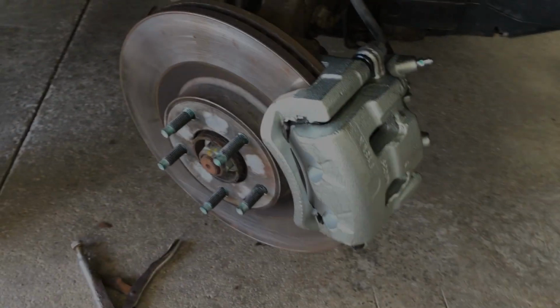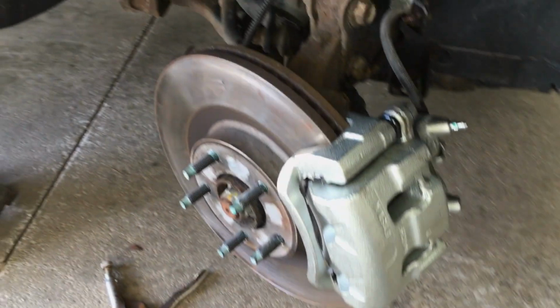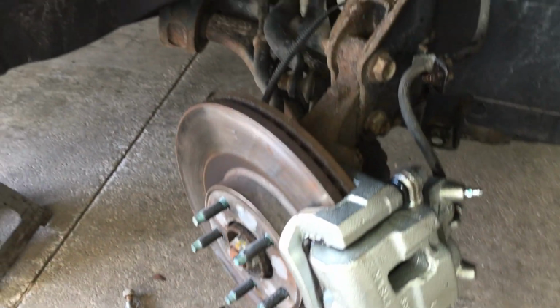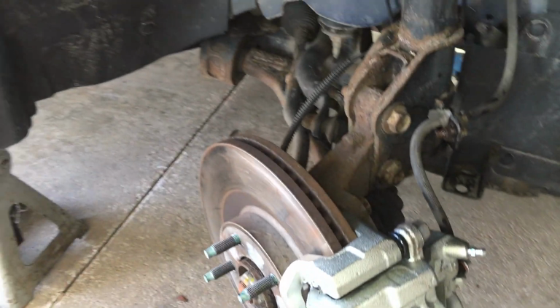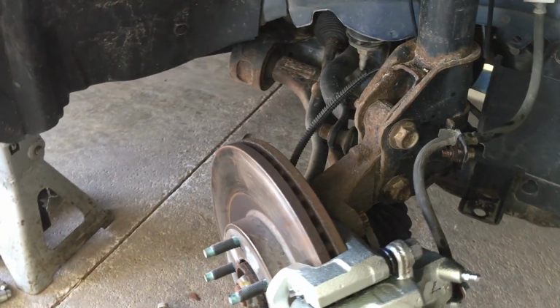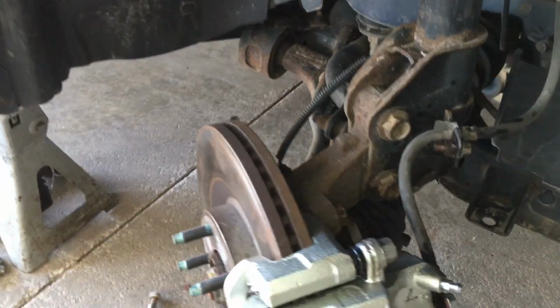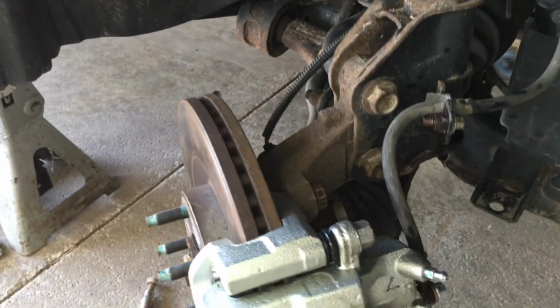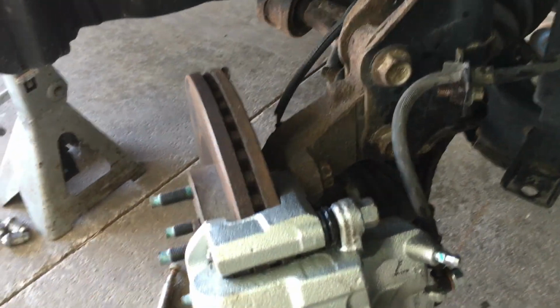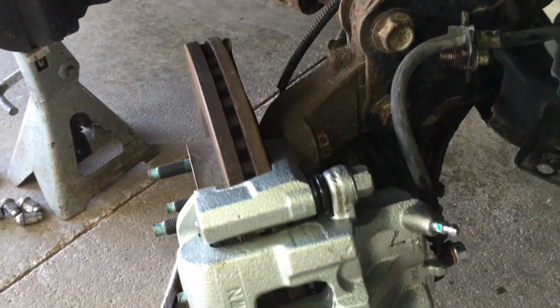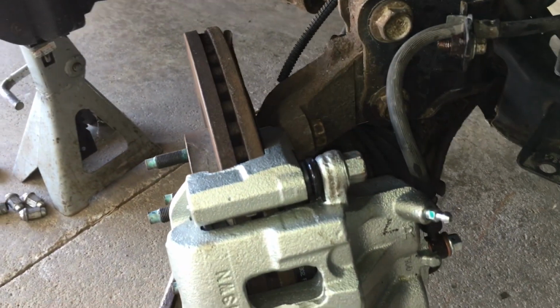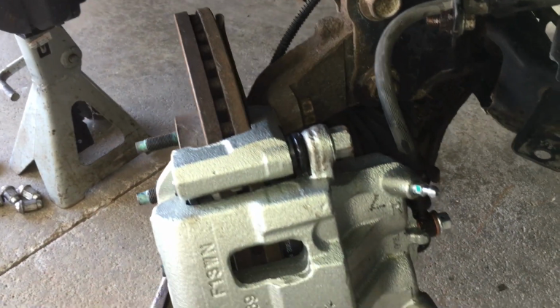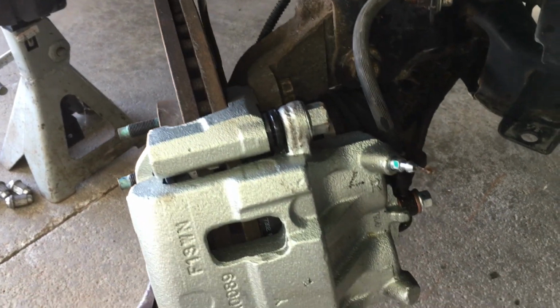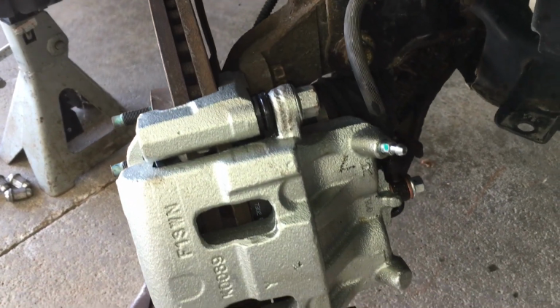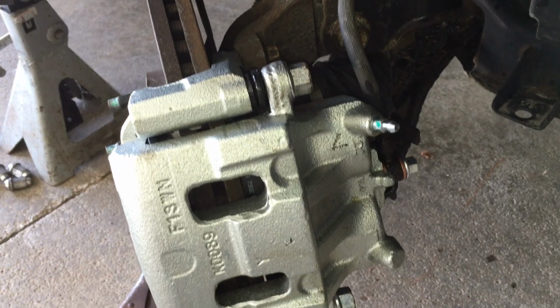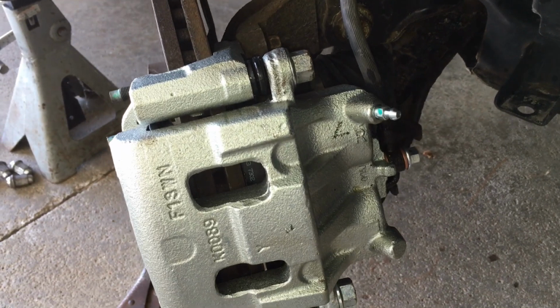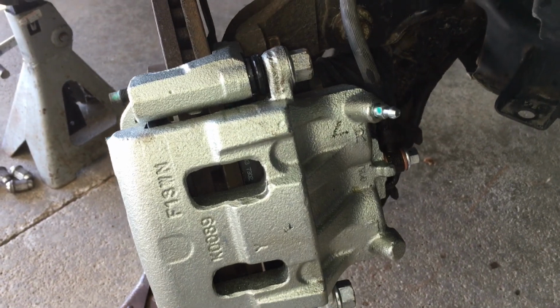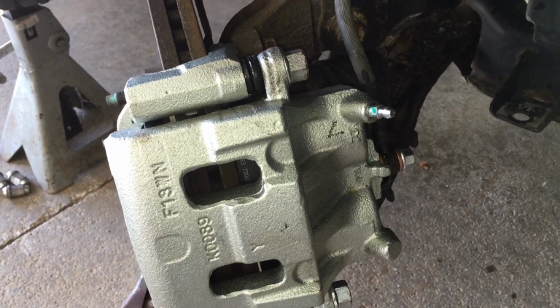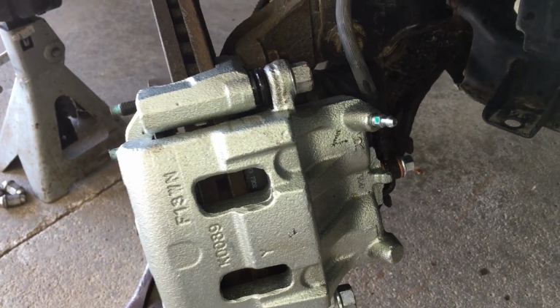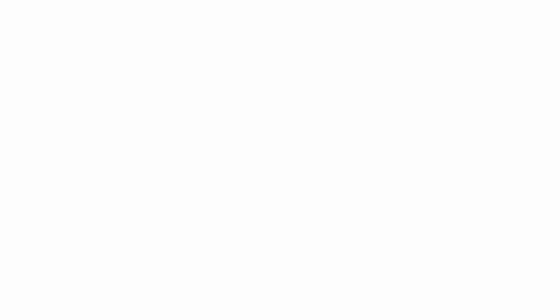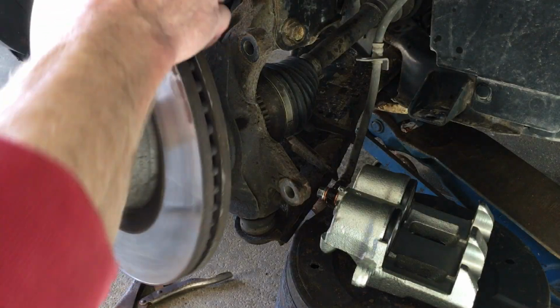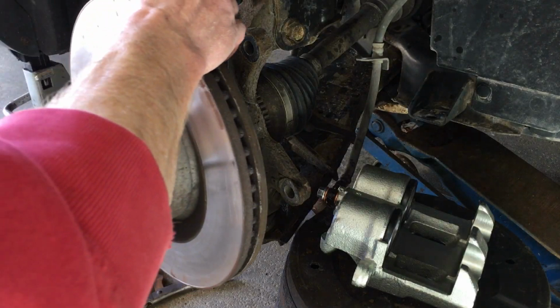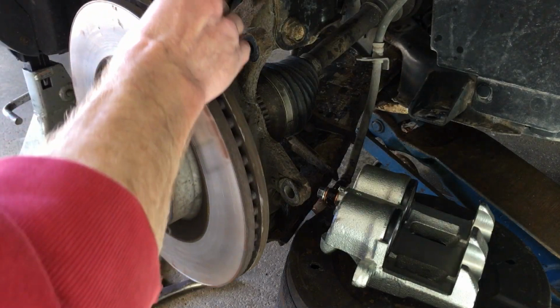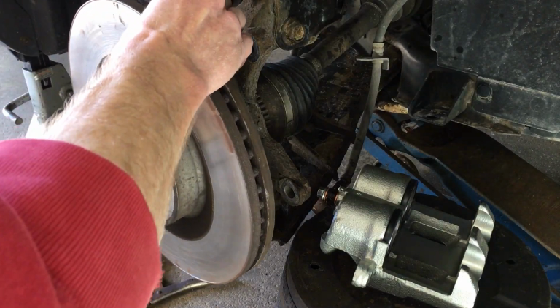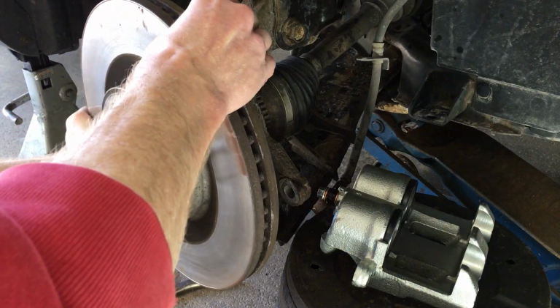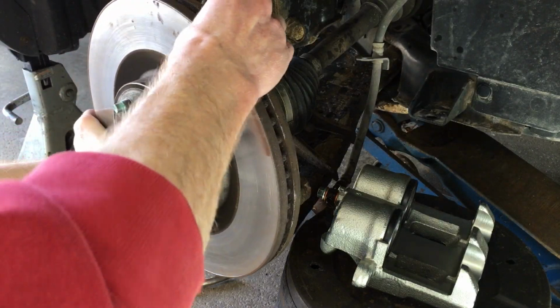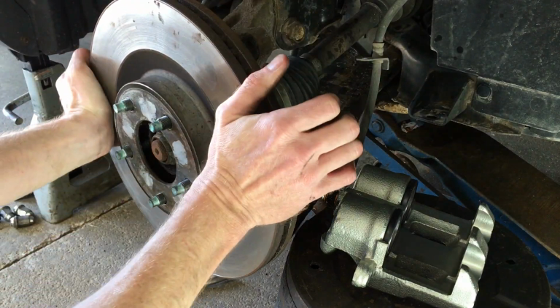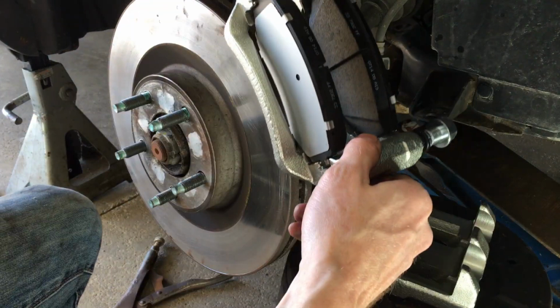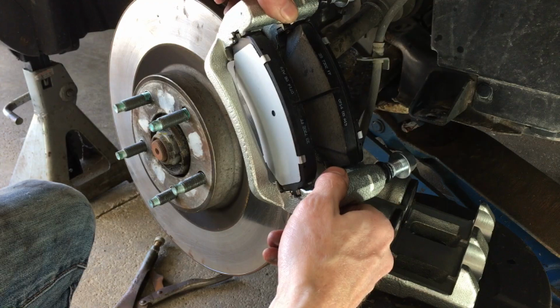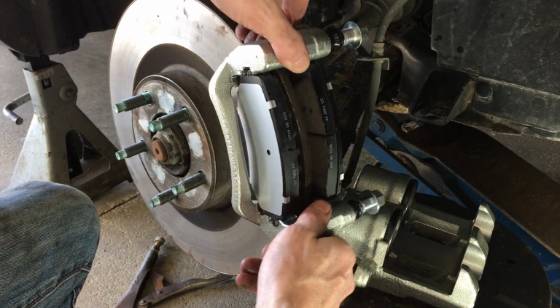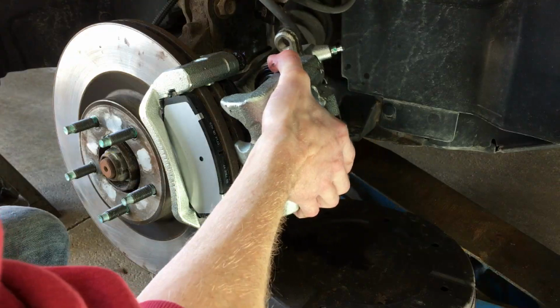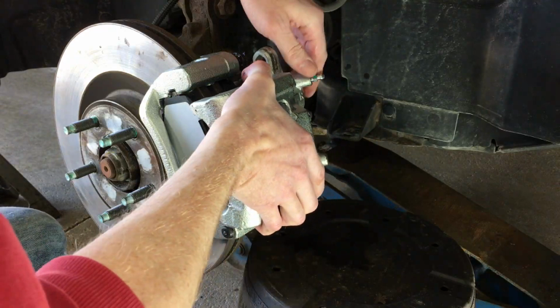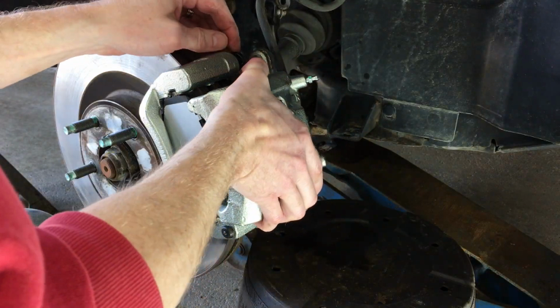Here's a quick rundown of the front brake torque specs on a 2011-2014 Ford Edge. If you want to watch the full video on replacing the calipers, pads, and rotors, I'll put the link below.